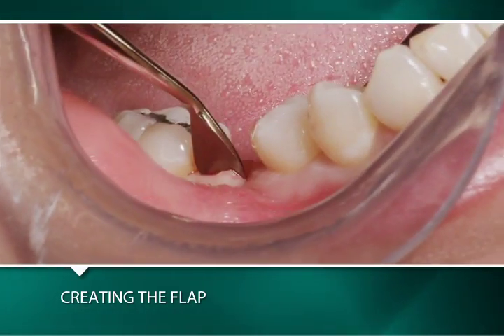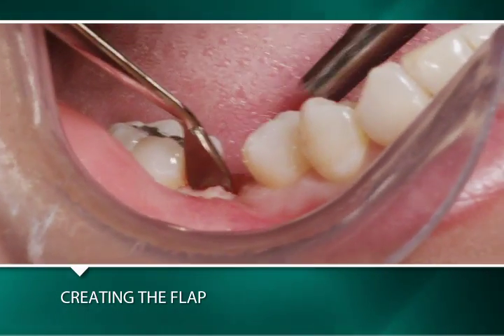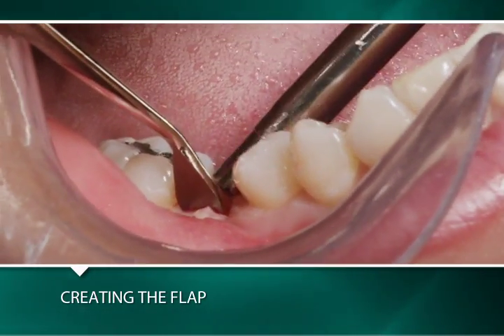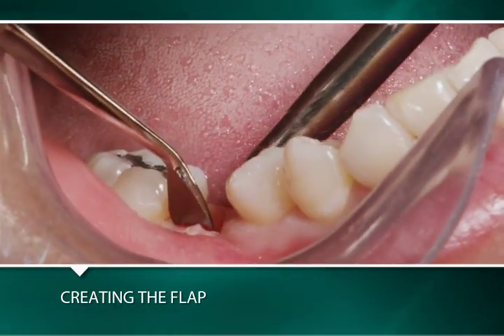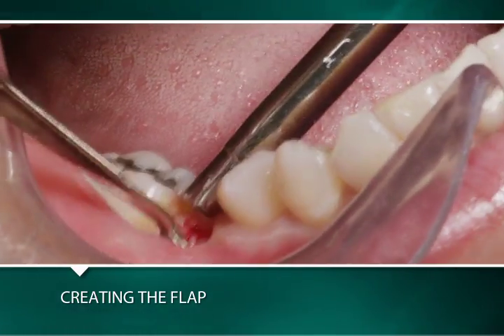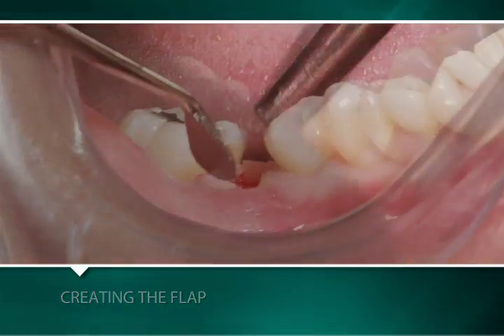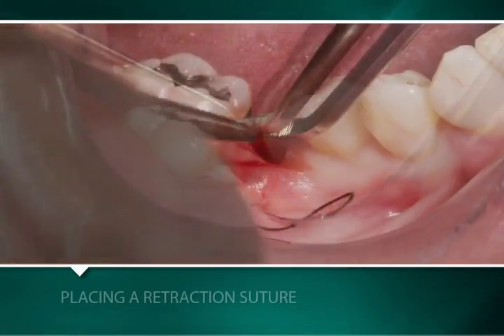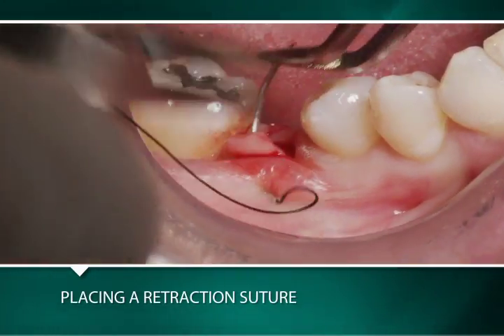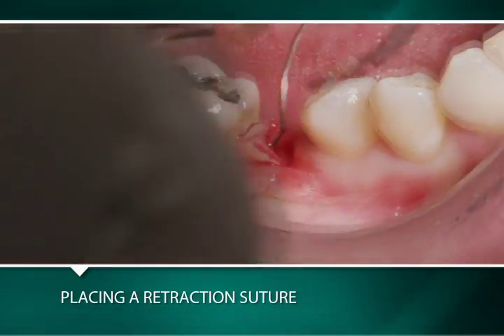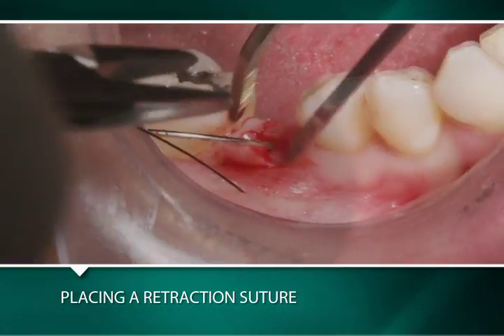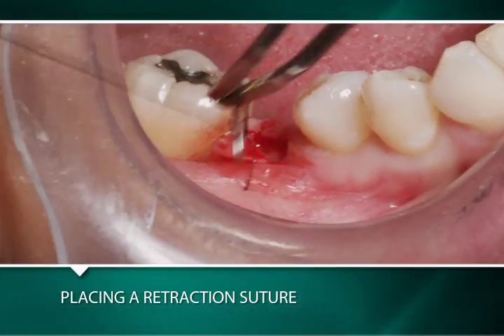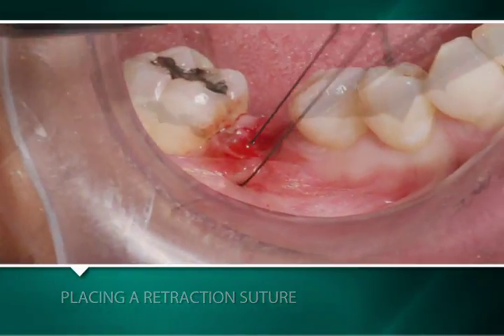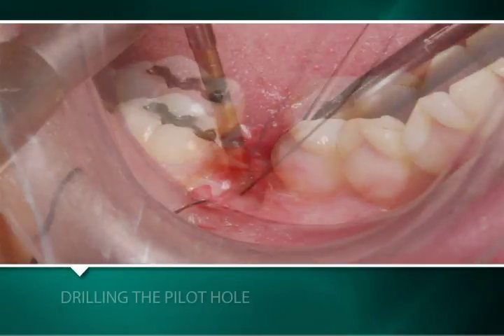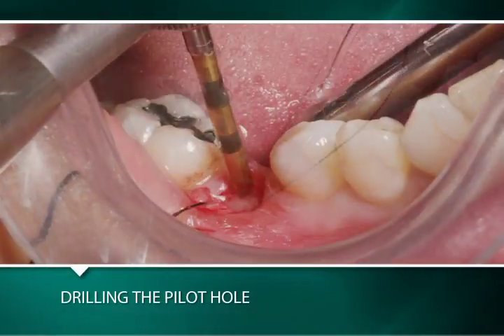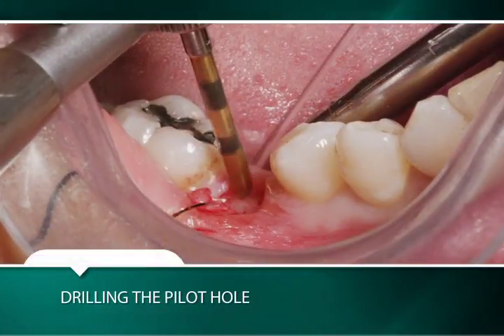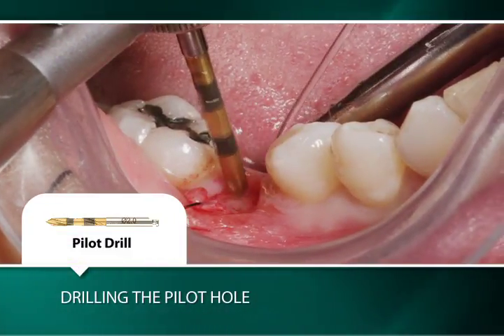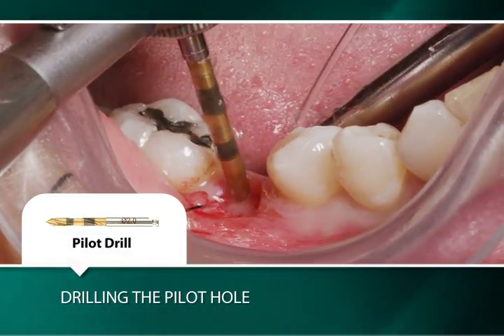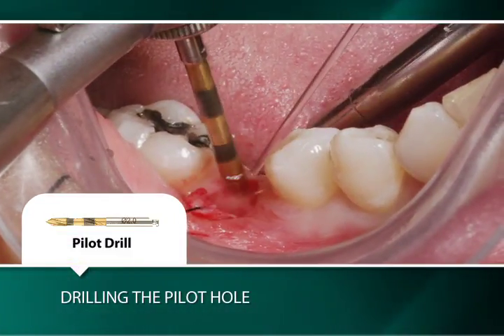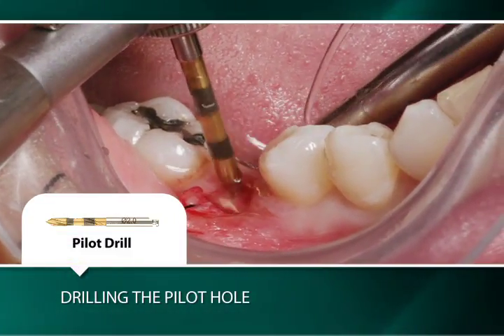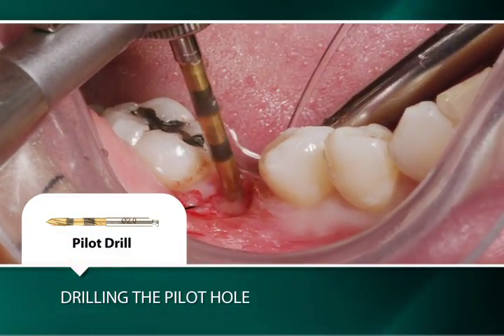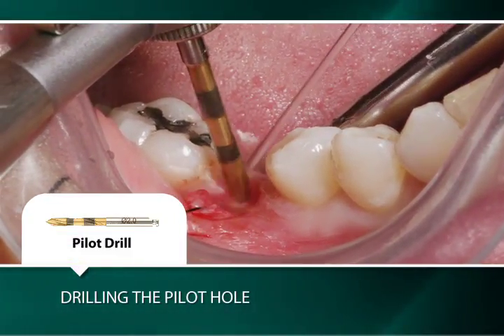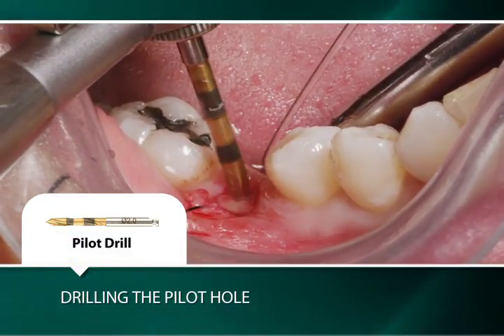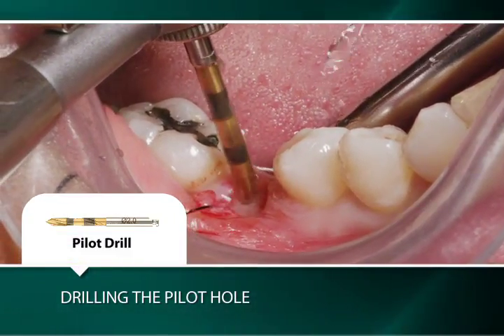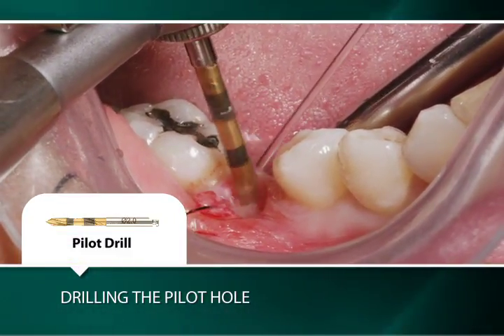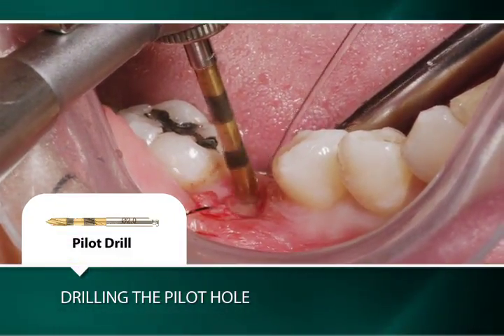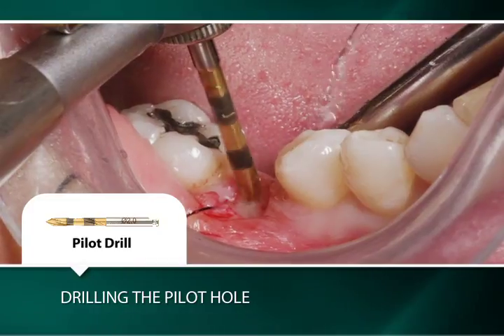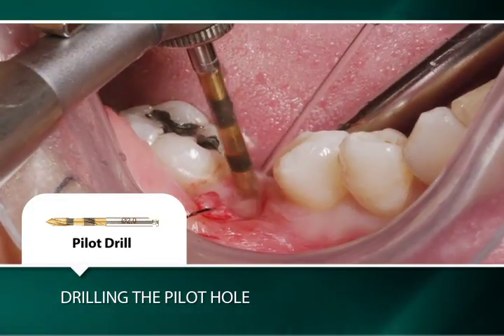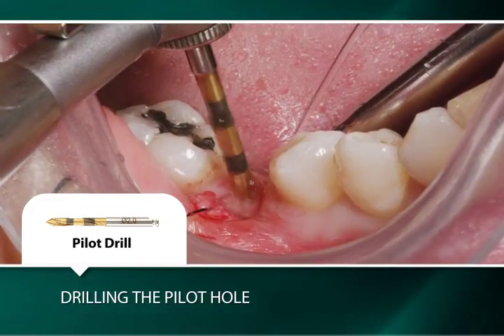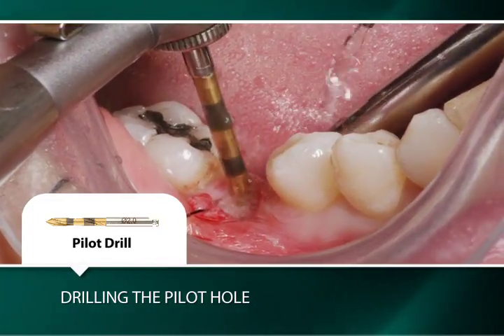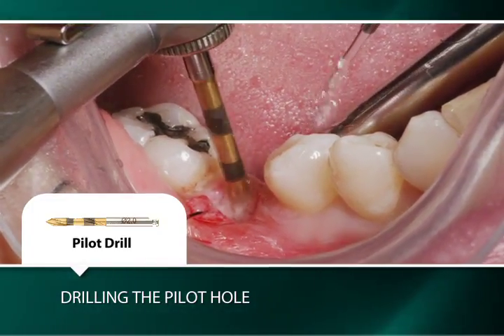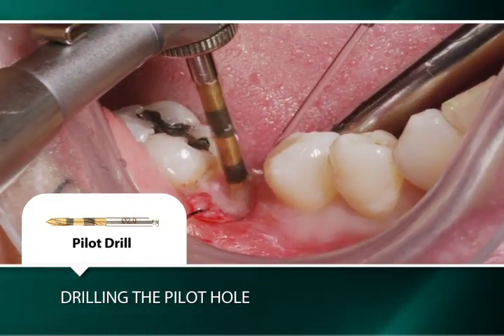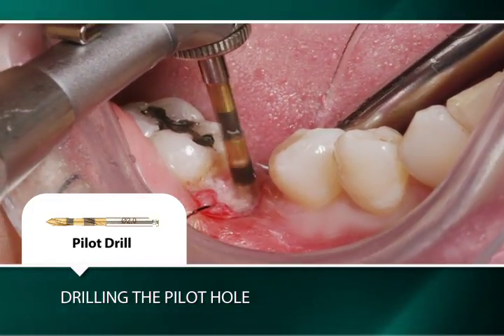A retraction suture is placed to keep the flap open while preparing the osteotomy. The osteotomy is initiated with a 2 millimeter pilot drill rotating at 1100 RPM with external irrigation.